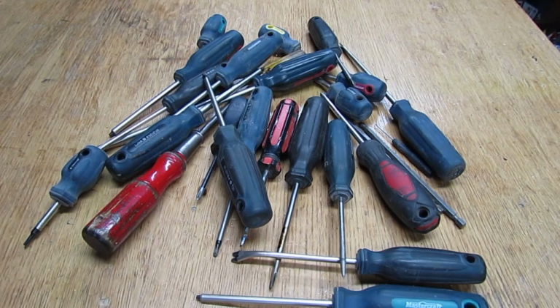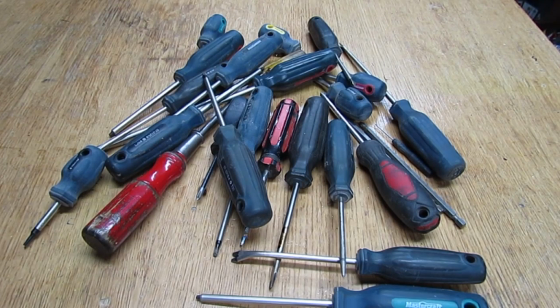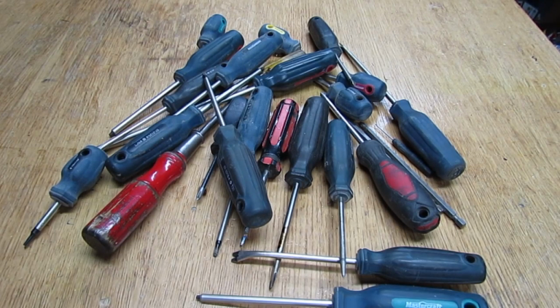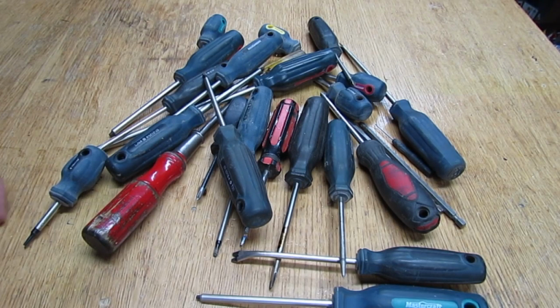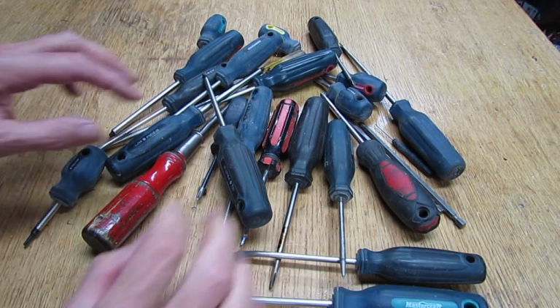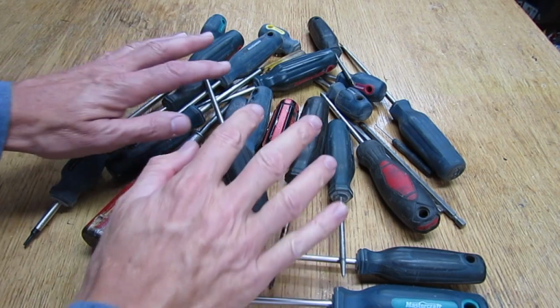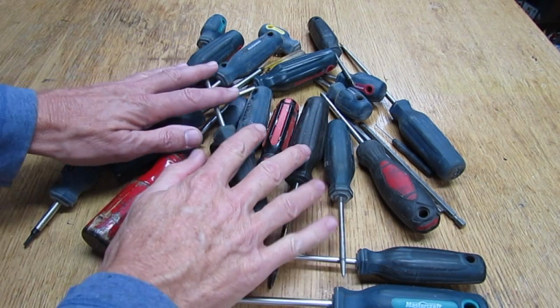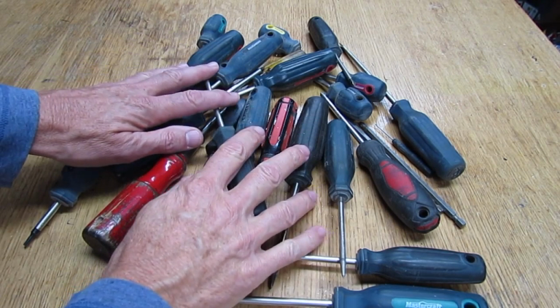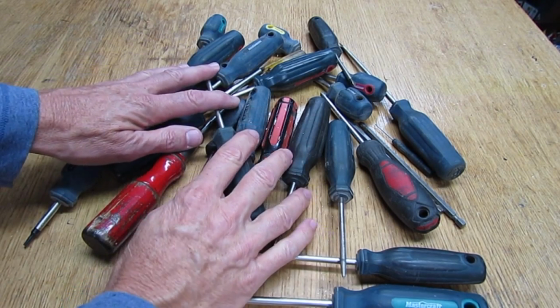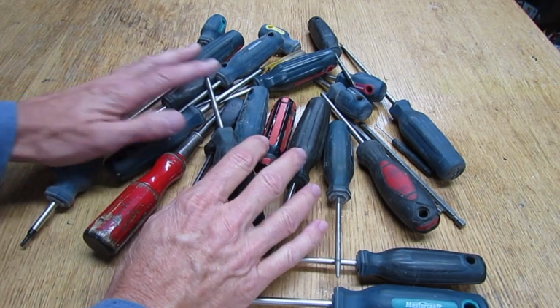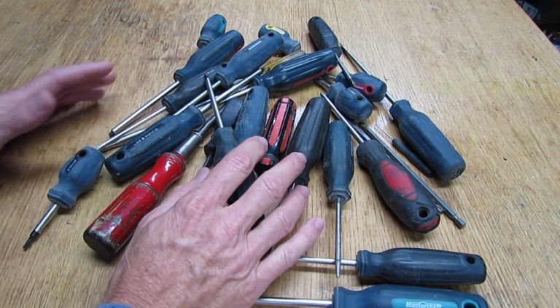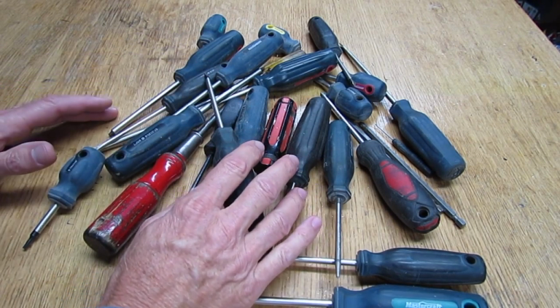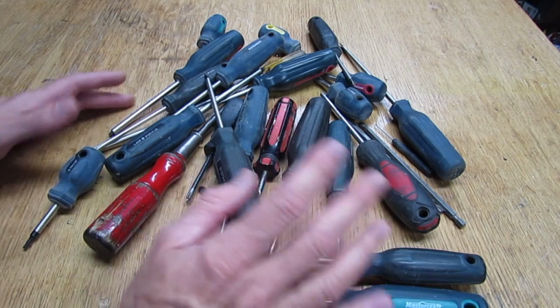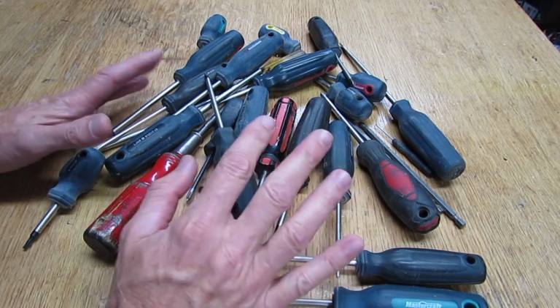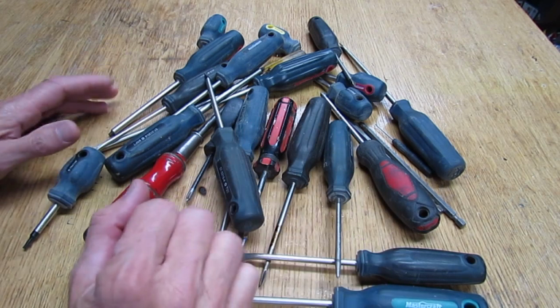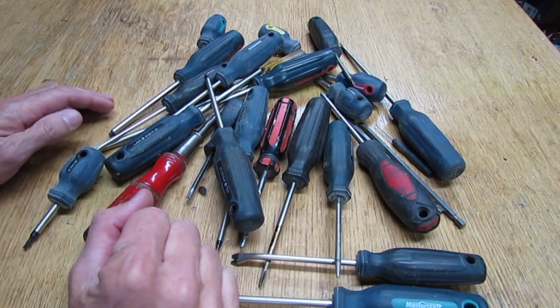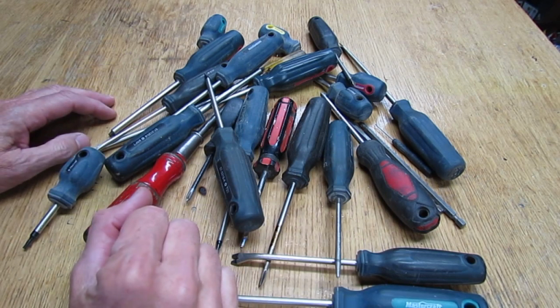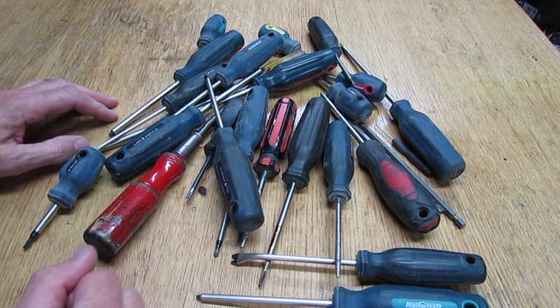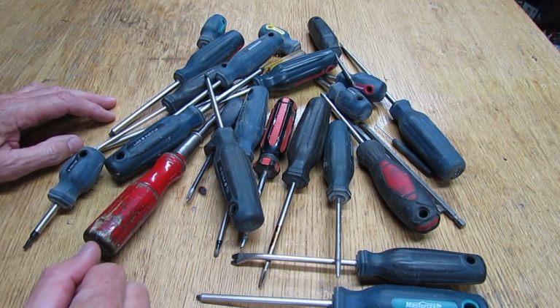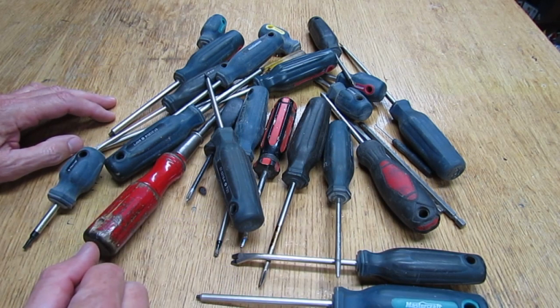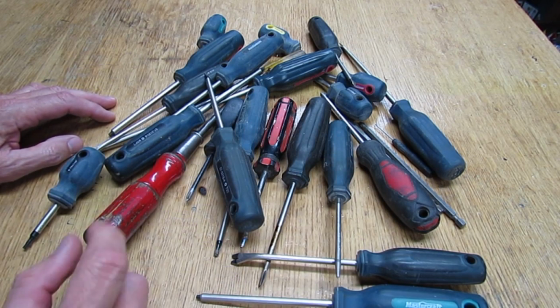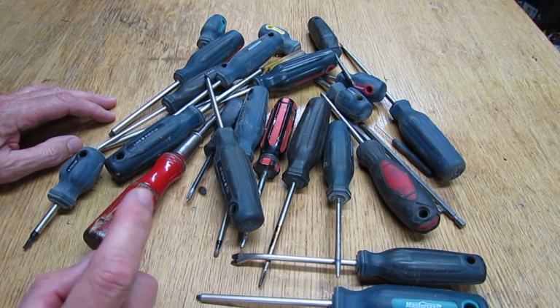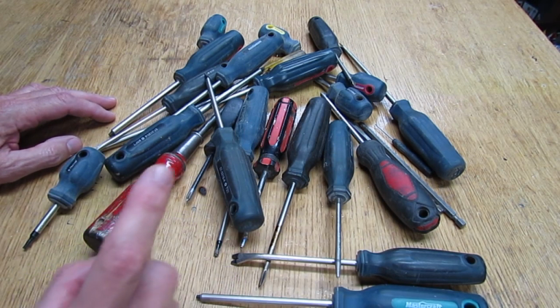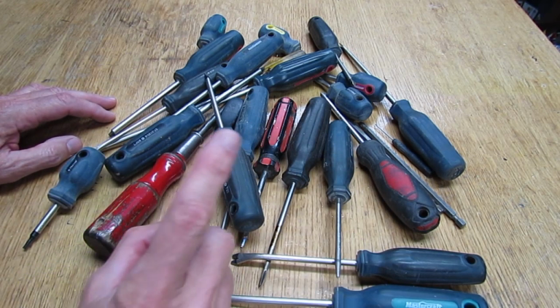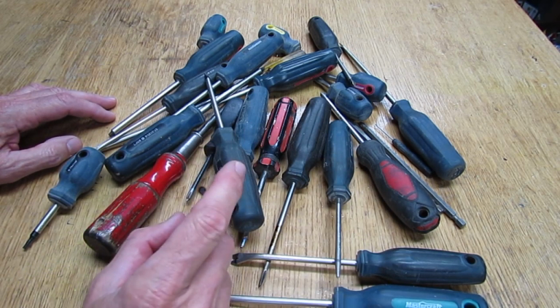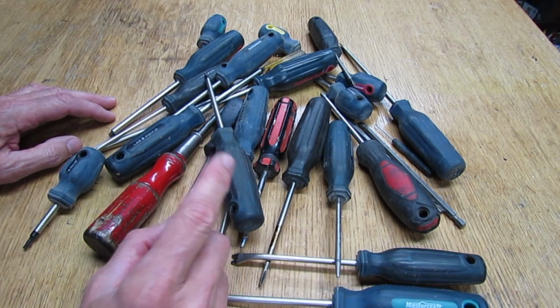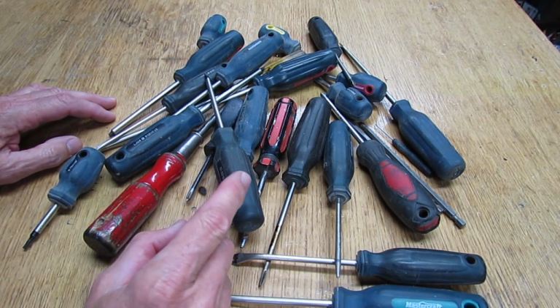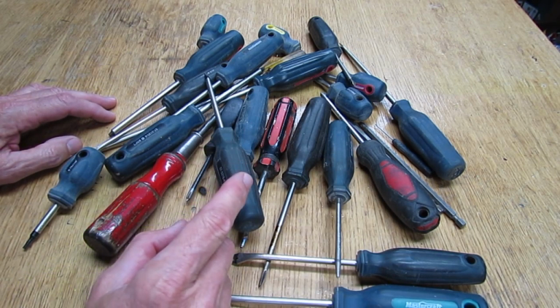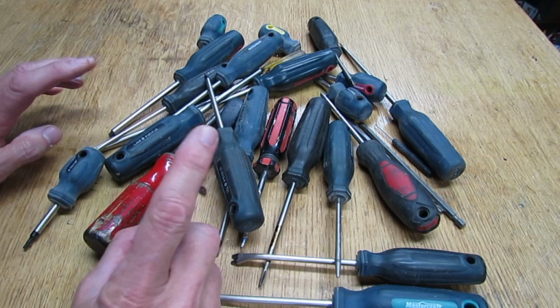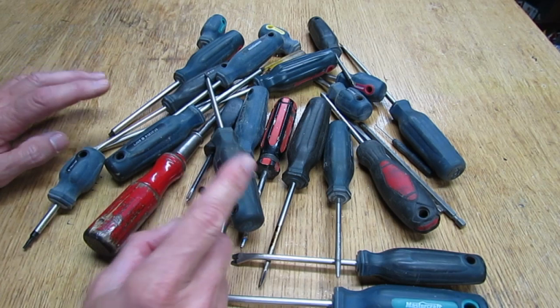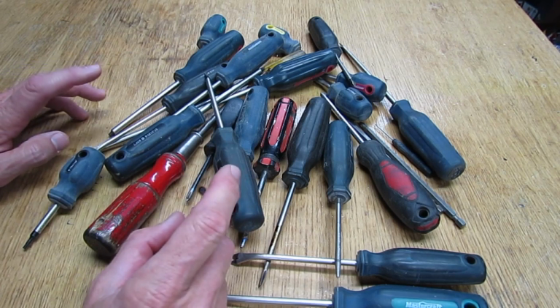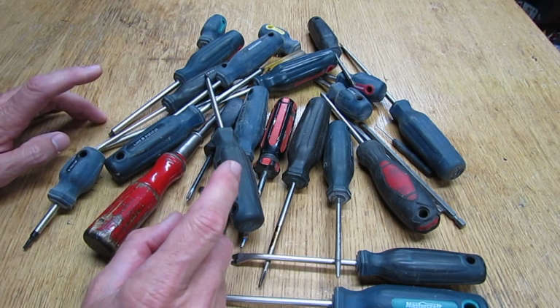Hi everyone. If you're like me, you've probably got a whole bunch of screwdrivers like this. They're usually in a bundle and you can't make sense of them. So let me show you a really simple and easy way on how to store these guys.